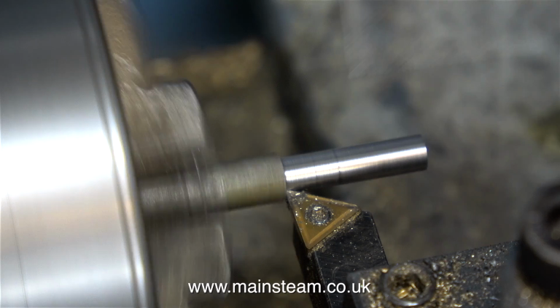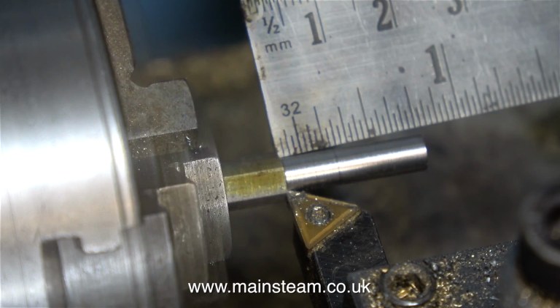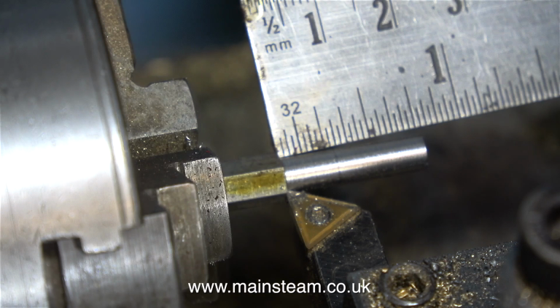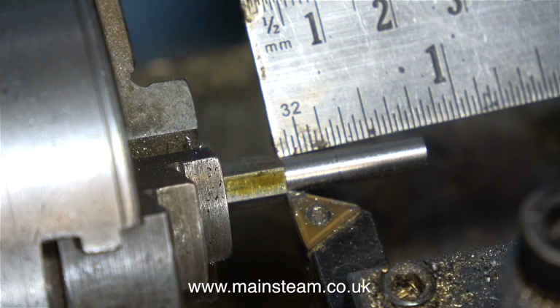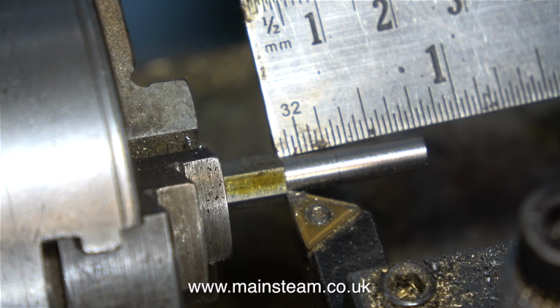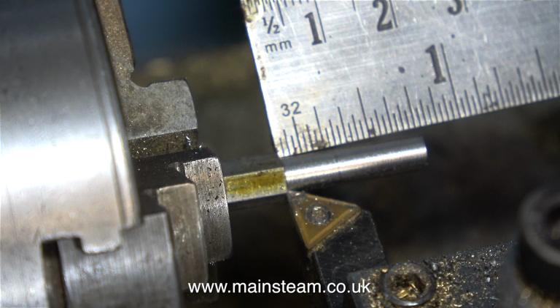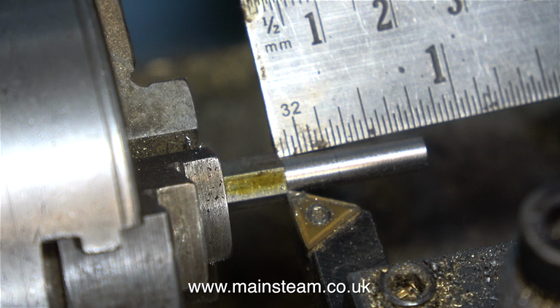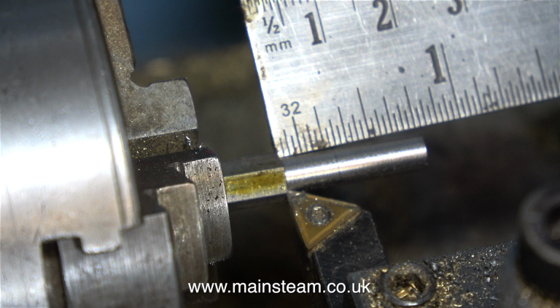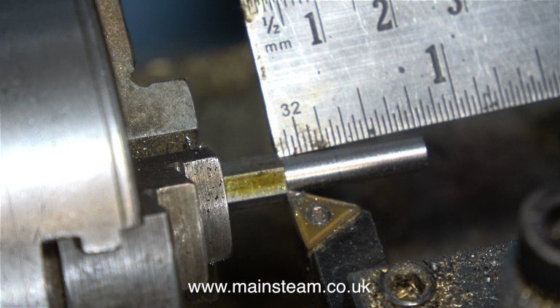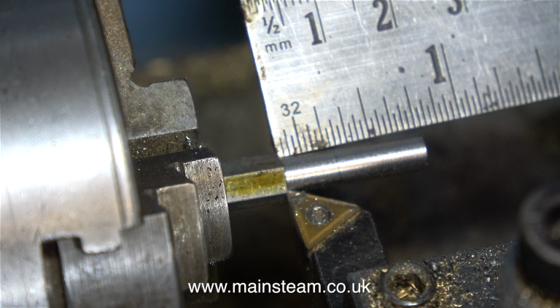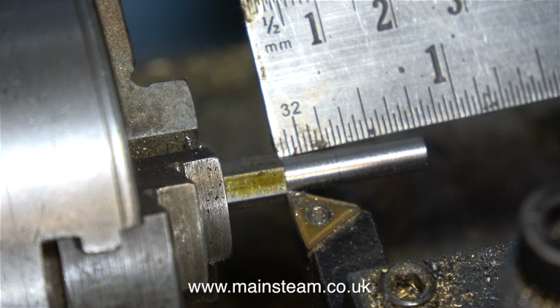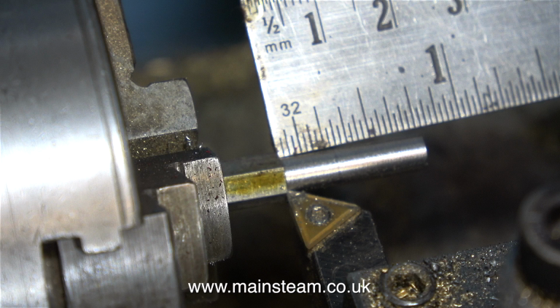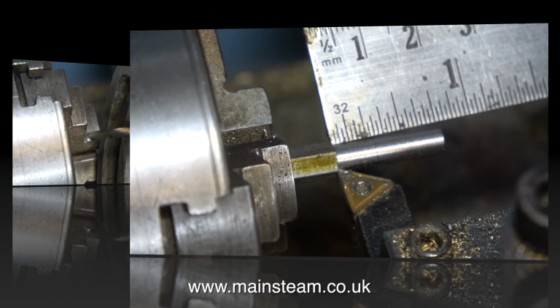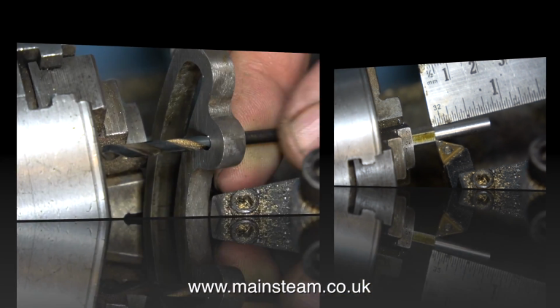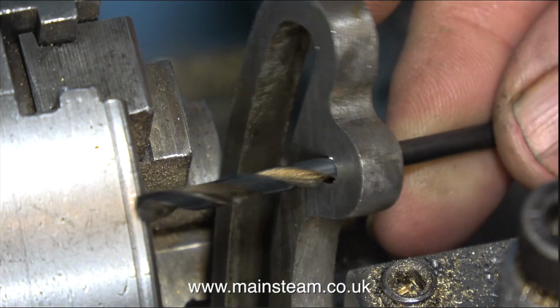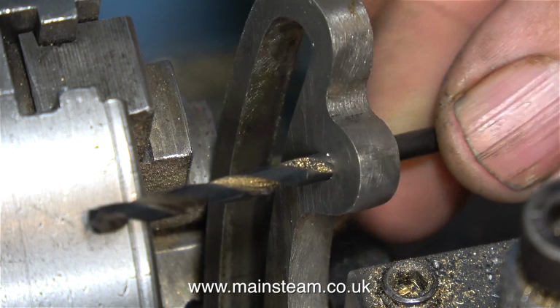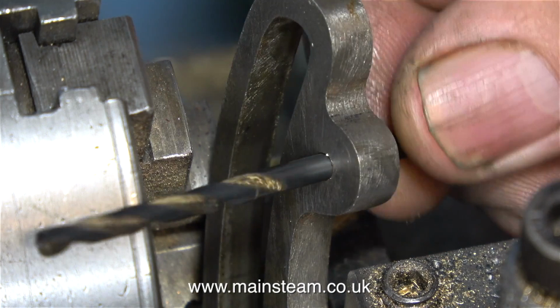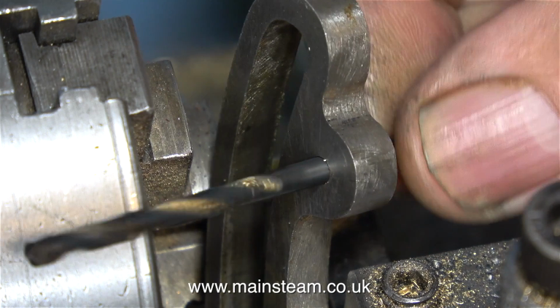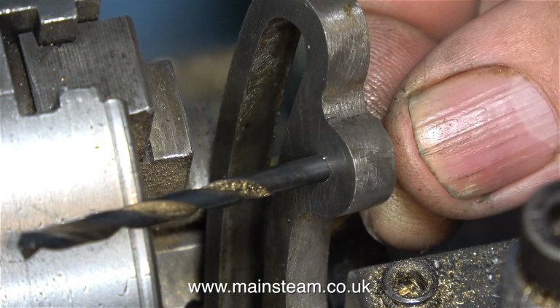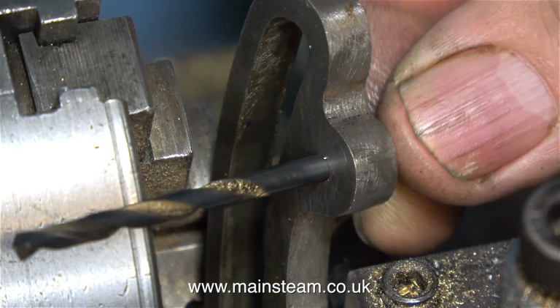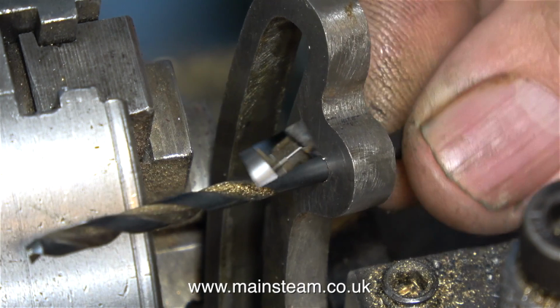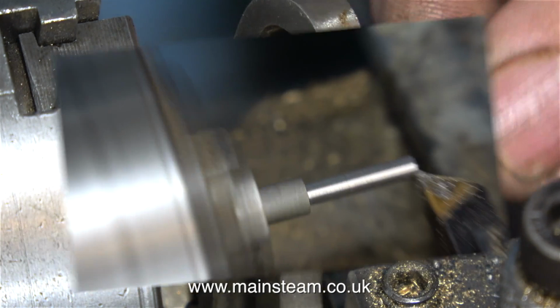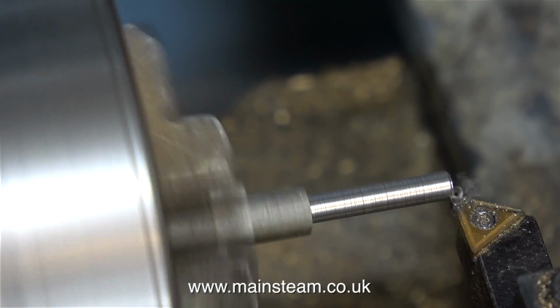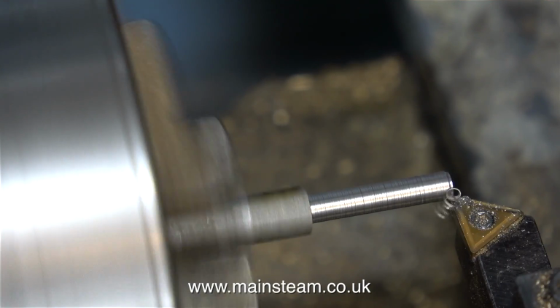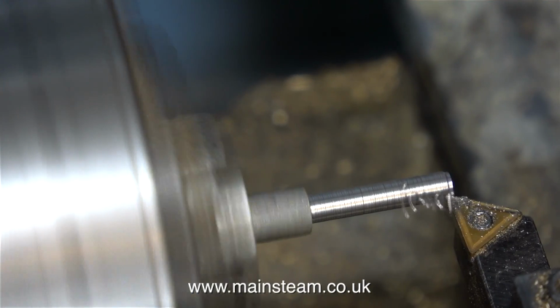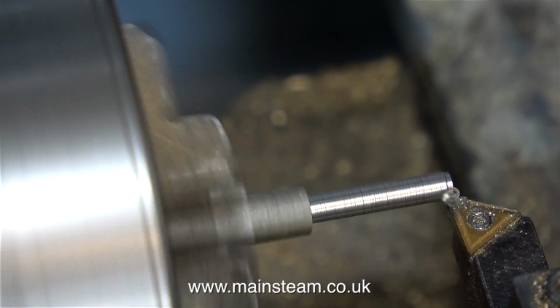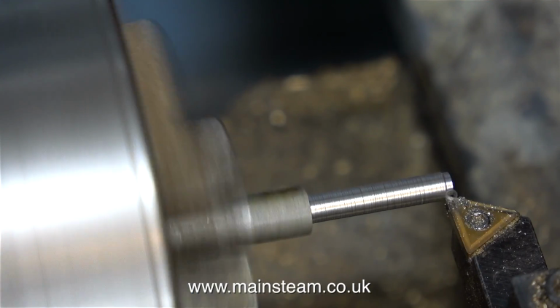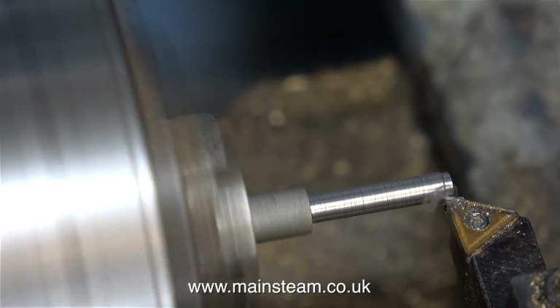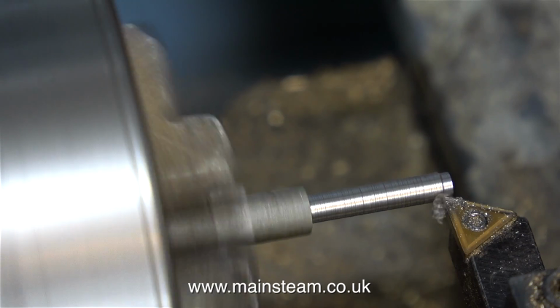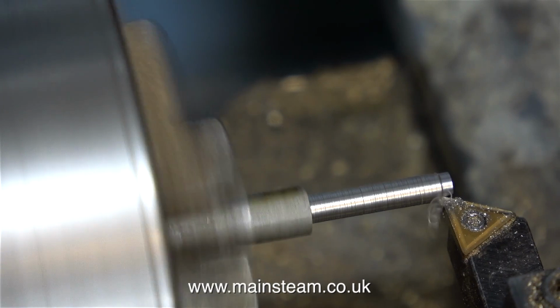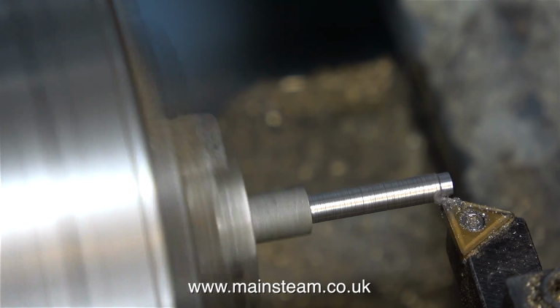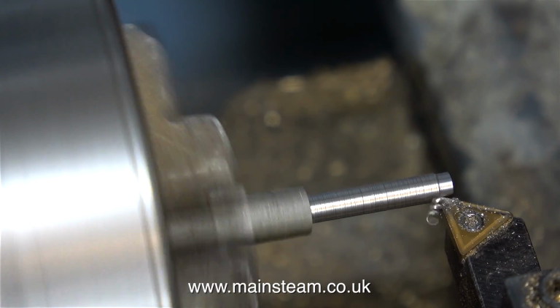The length of 3/4 of an inch is not that critical — this is slightly over — because once I've fitted the parts to the expansion link and the fork I'll be trimming them to the exact length. But that will be after the pins are finished.